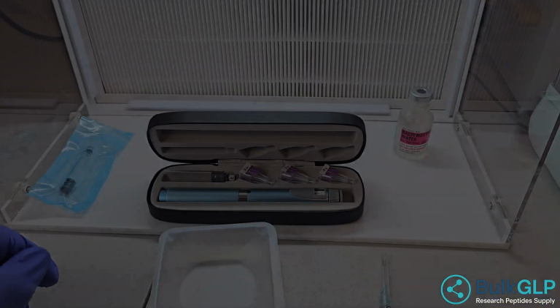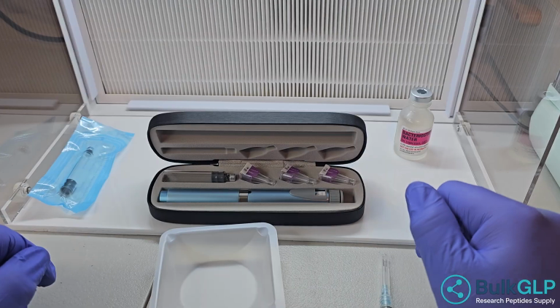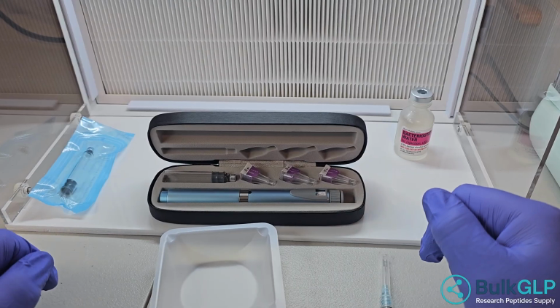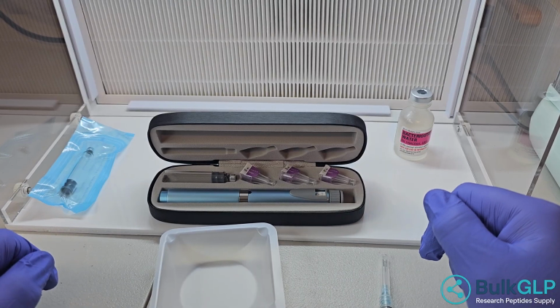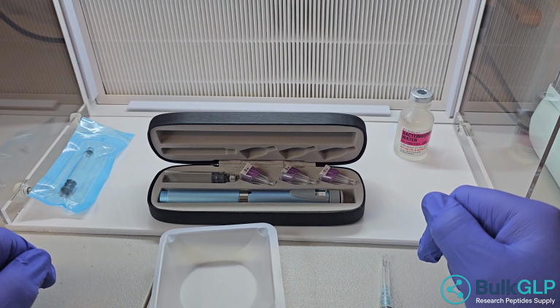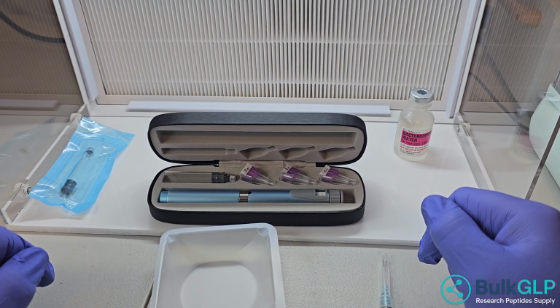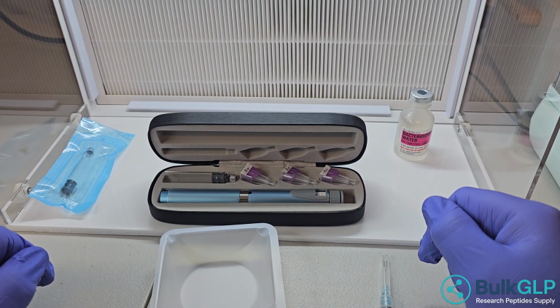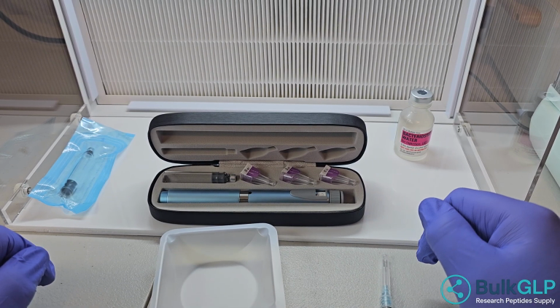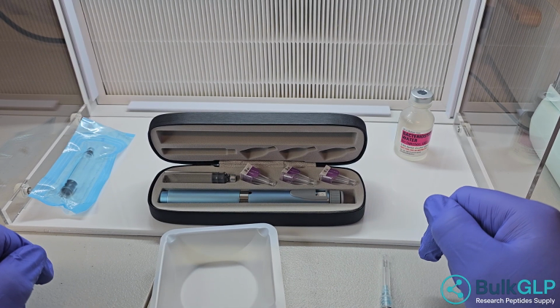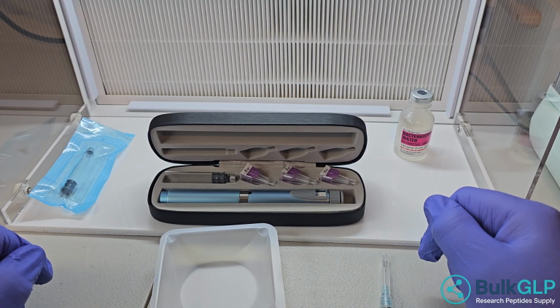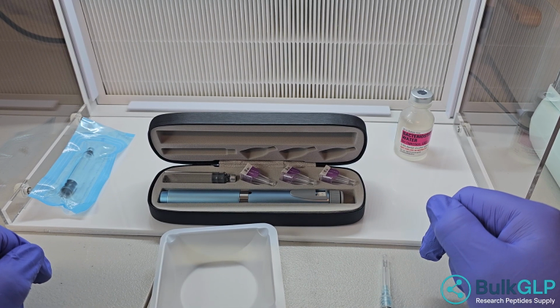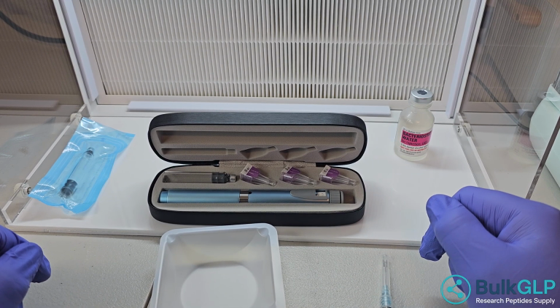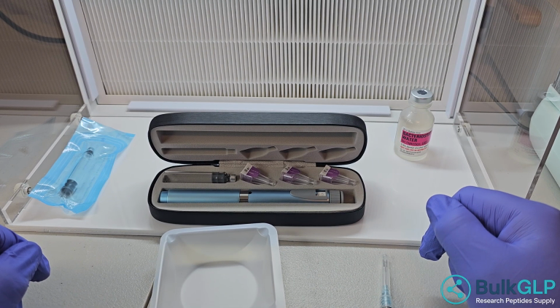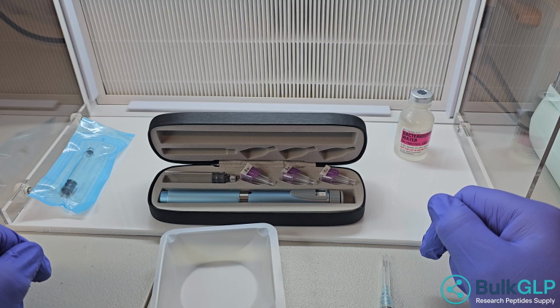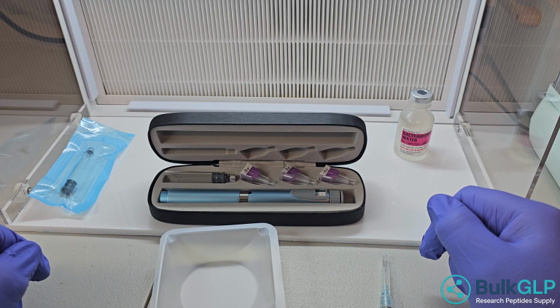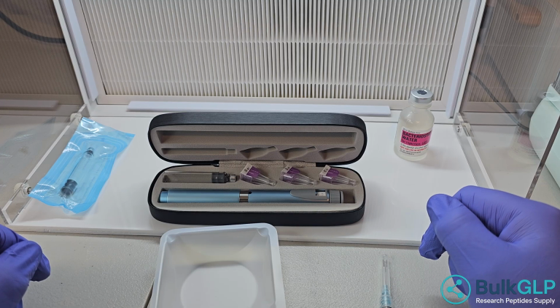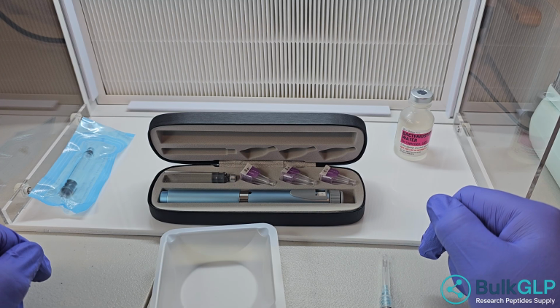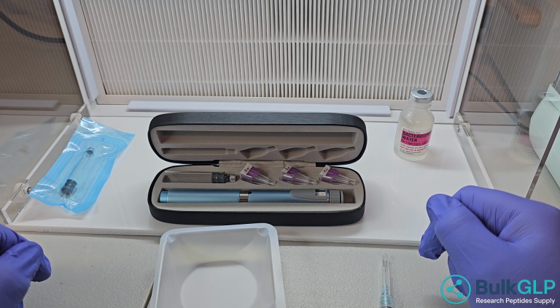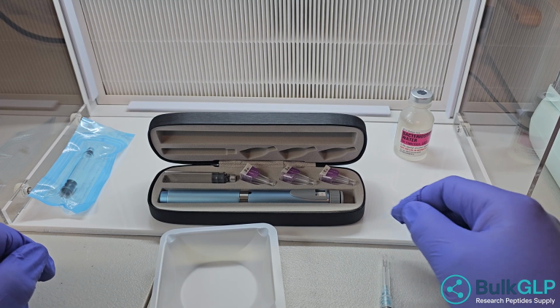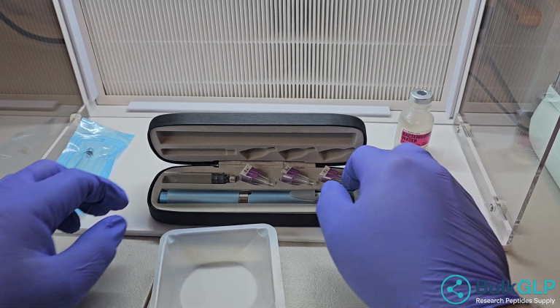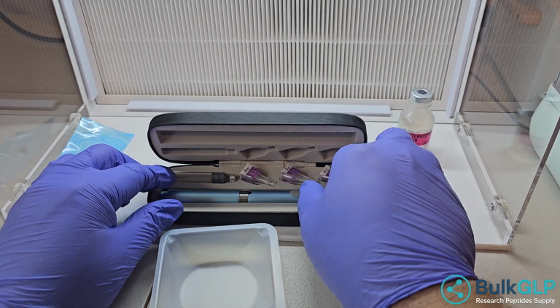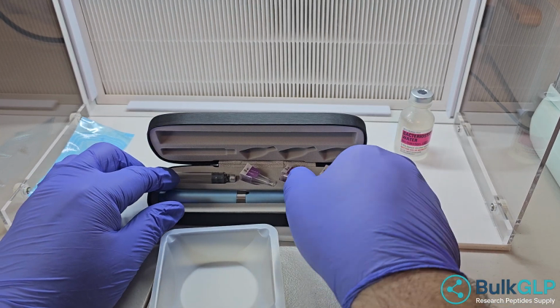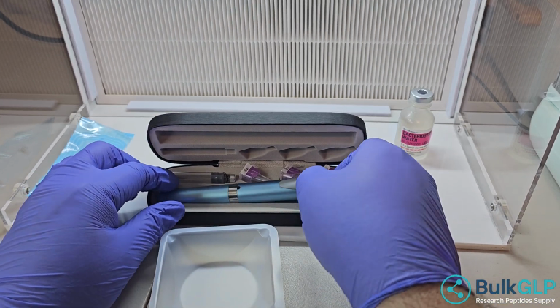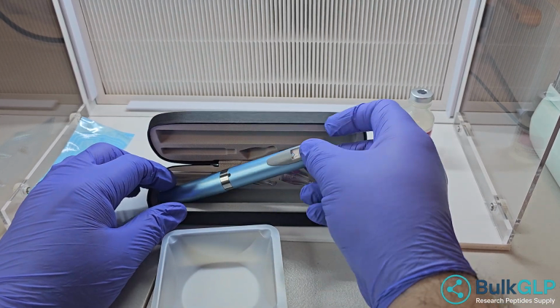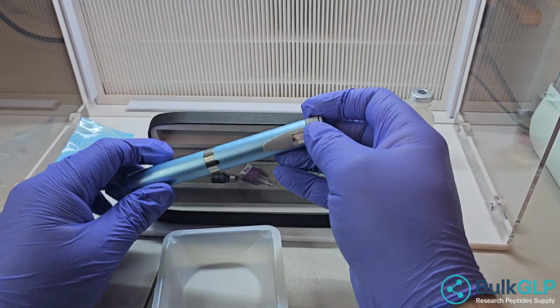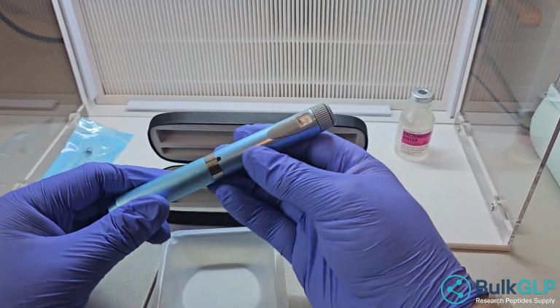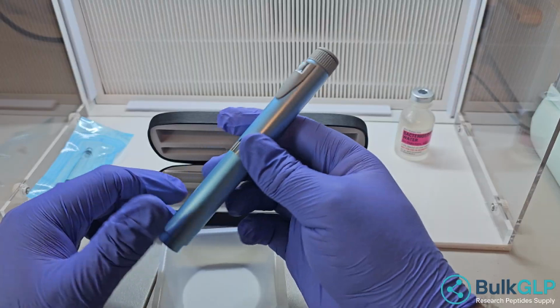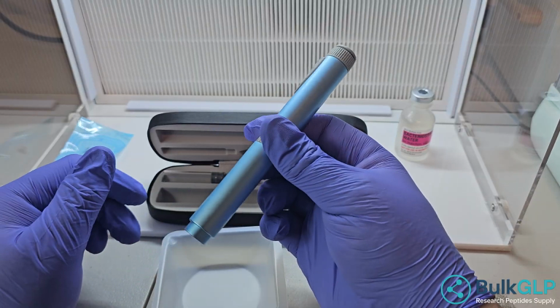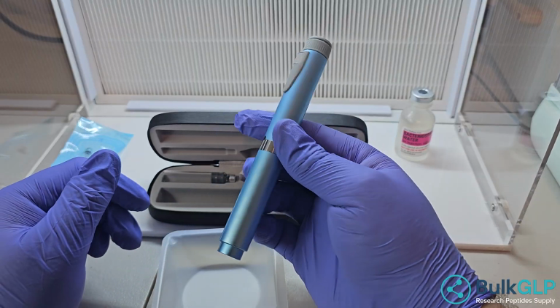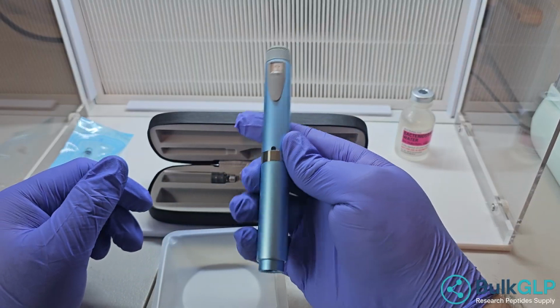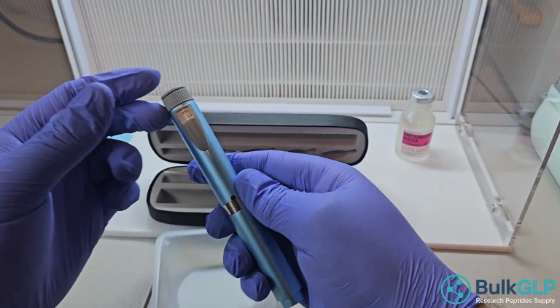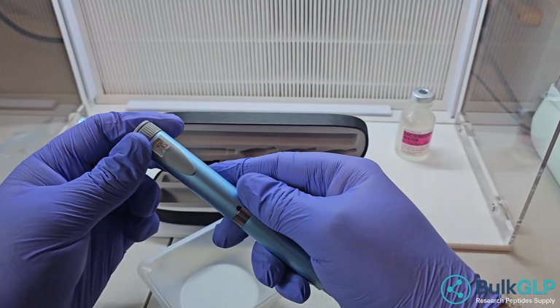Hey, this is Ryan with BULK GLP. I wanted to give an example of how to set up the pin. This is the version 2 pin of an auto-injector. Very common.